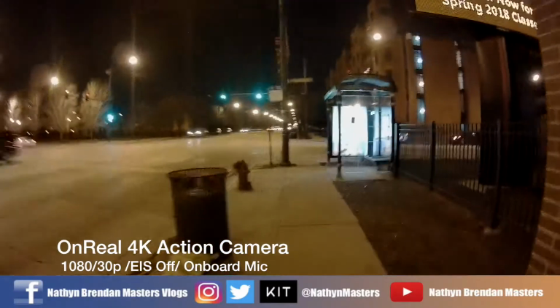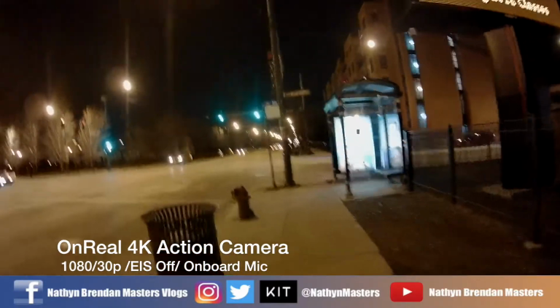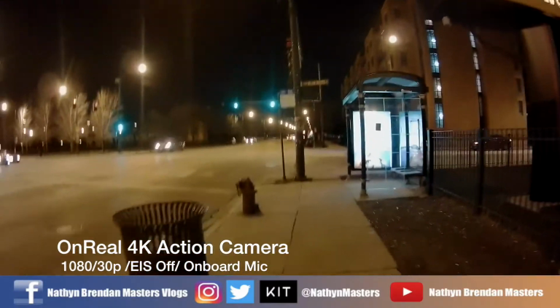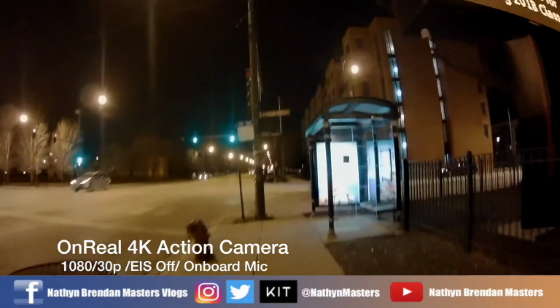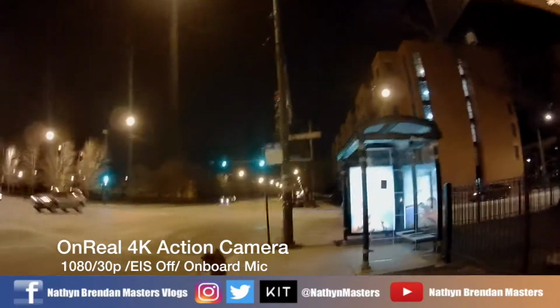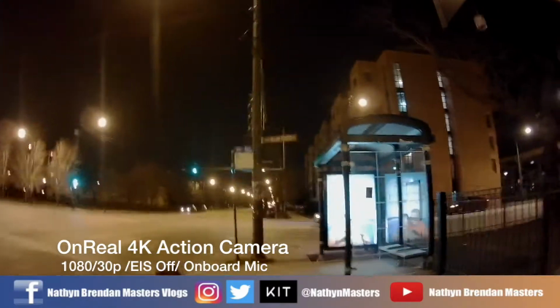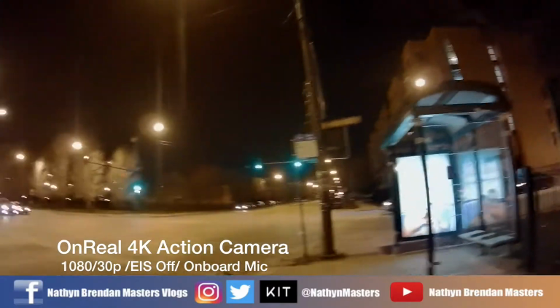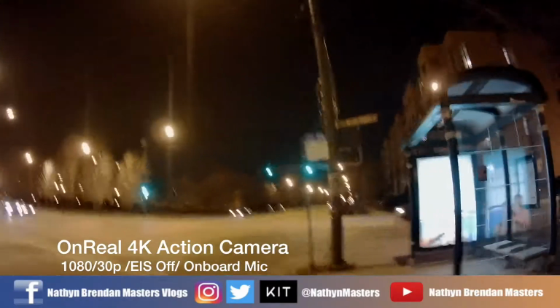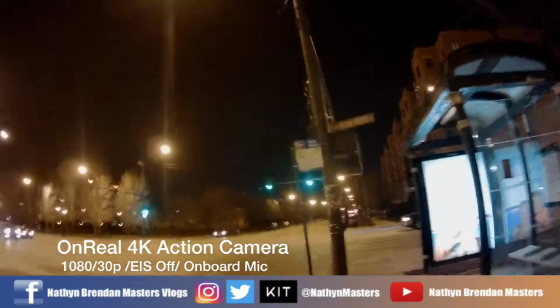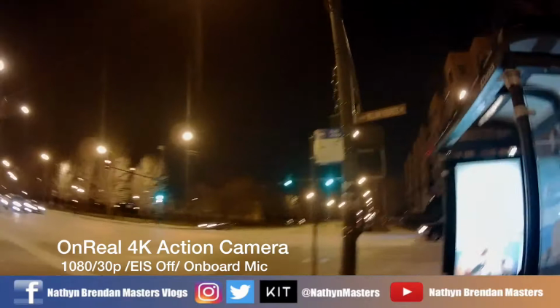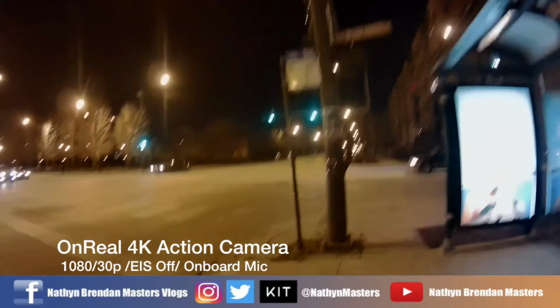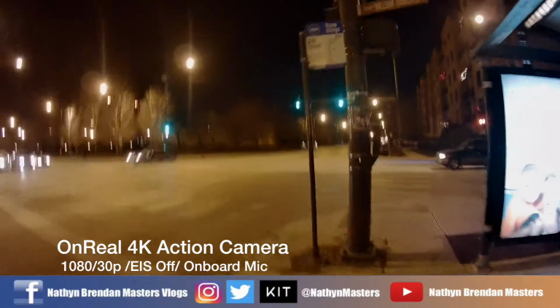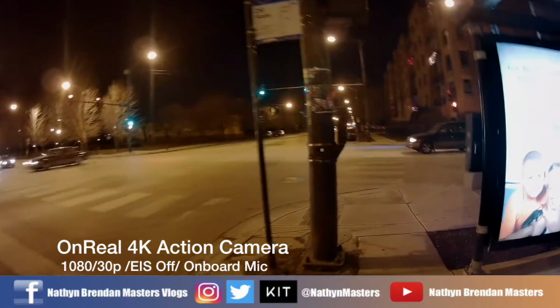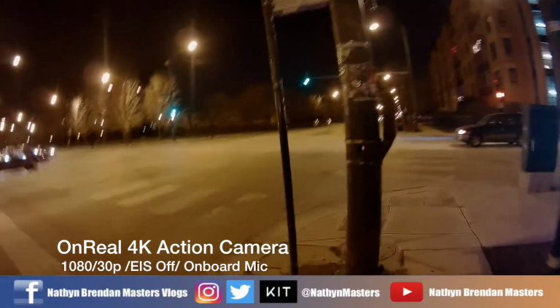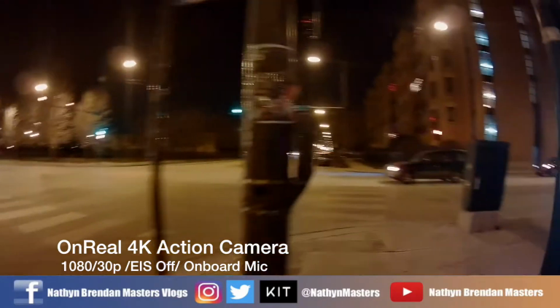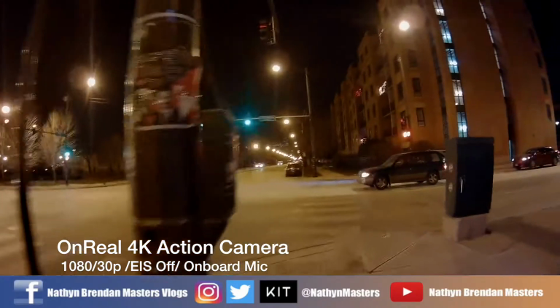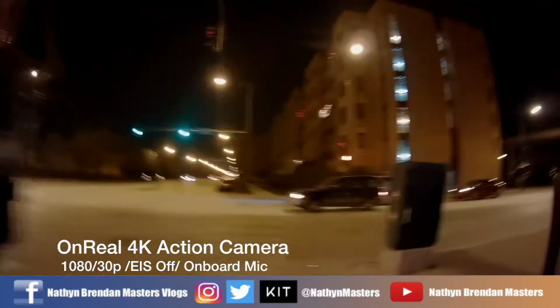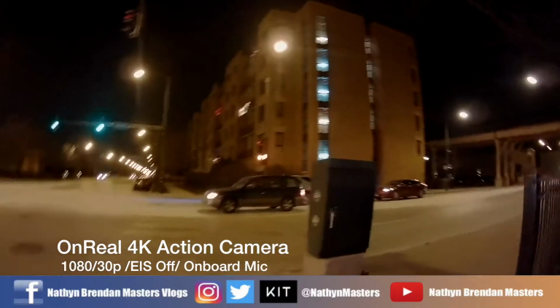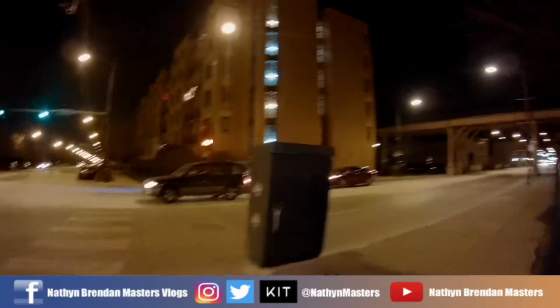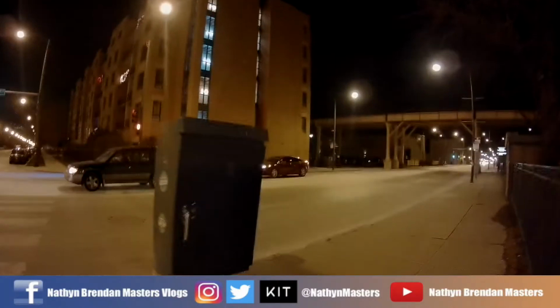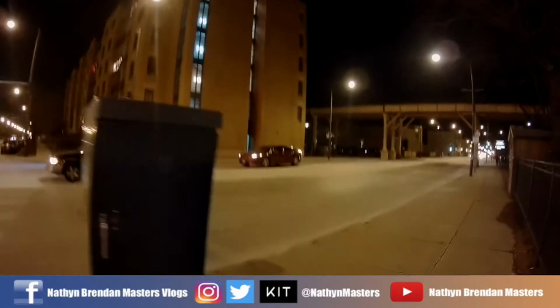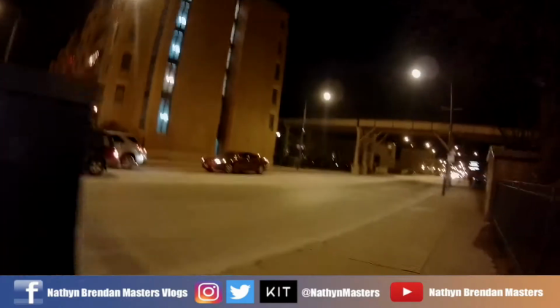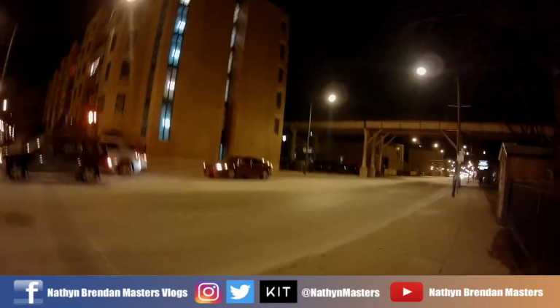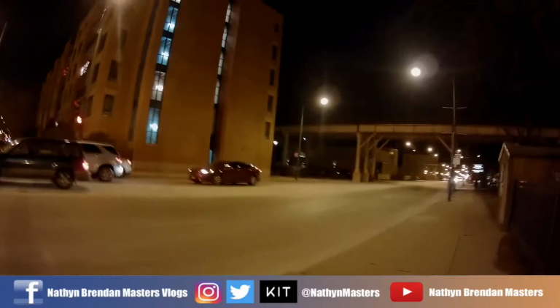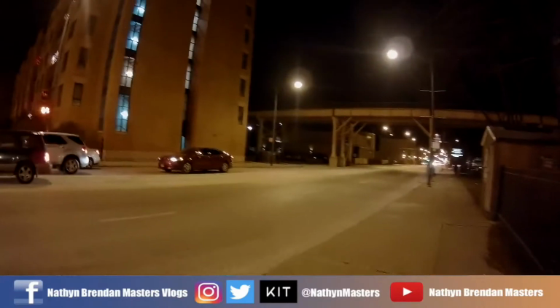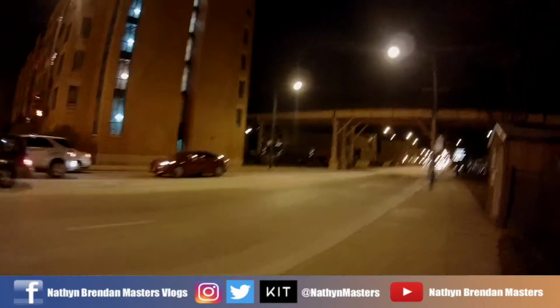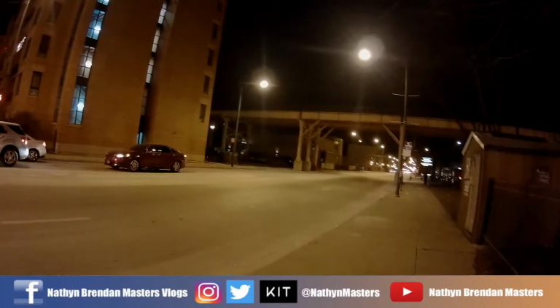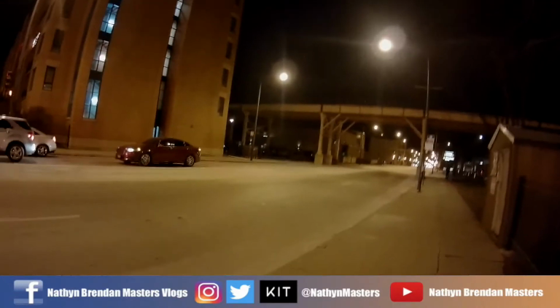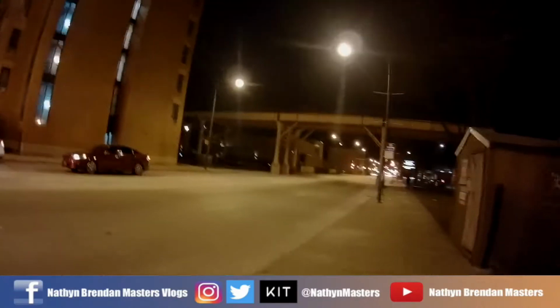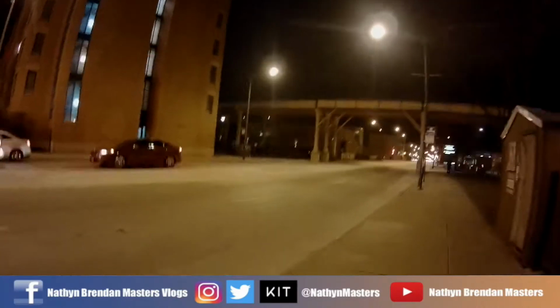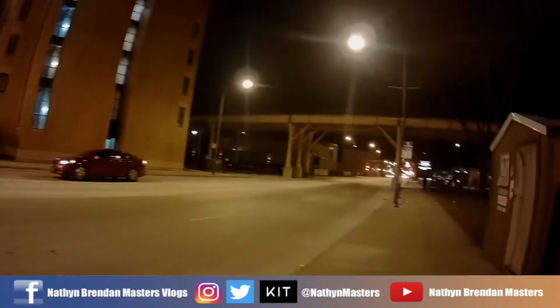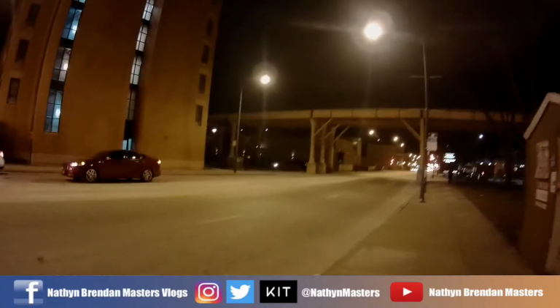So the EIS stabilization is off. We're going to see if this does anything to the actual footage — makes it look any different or anything like that.